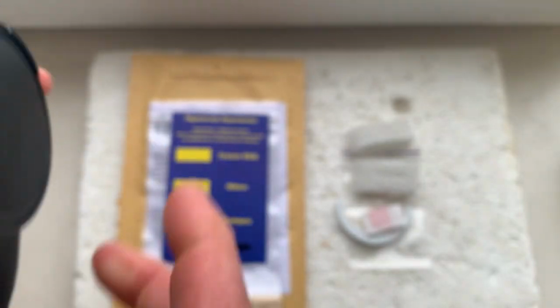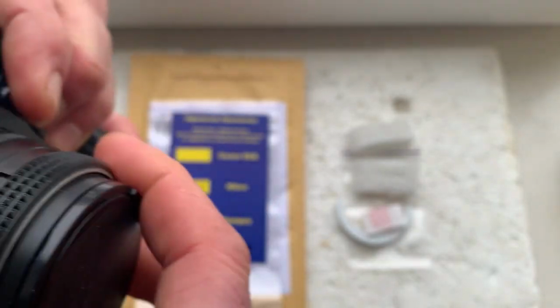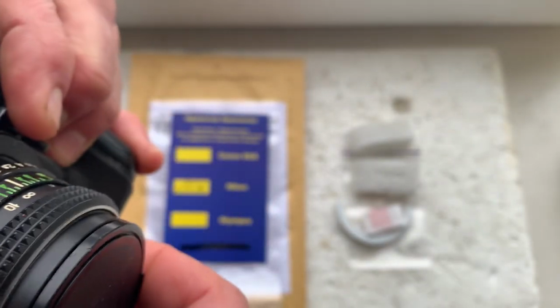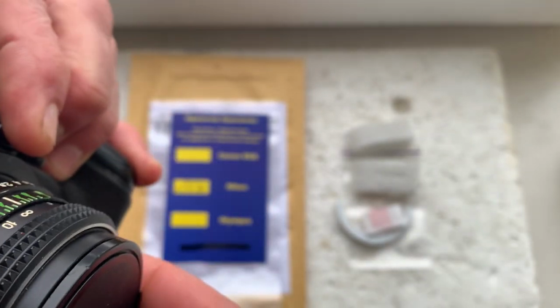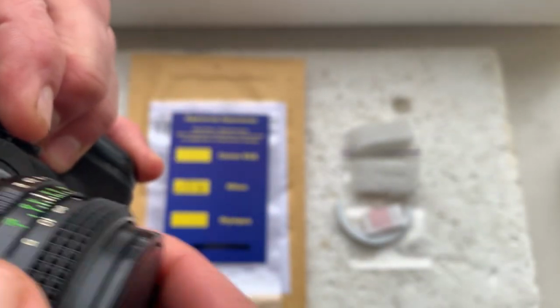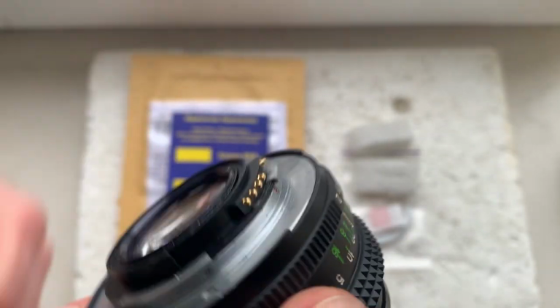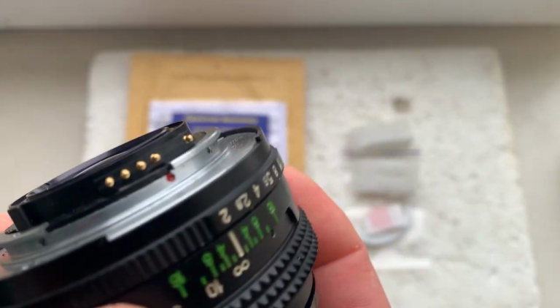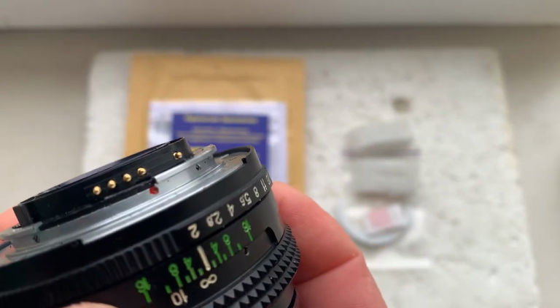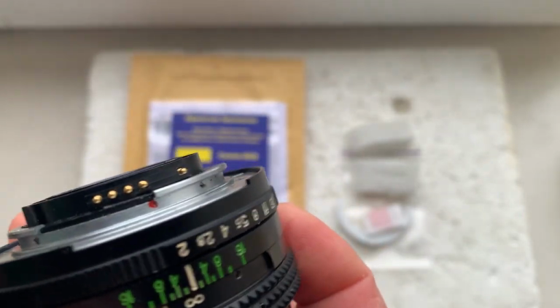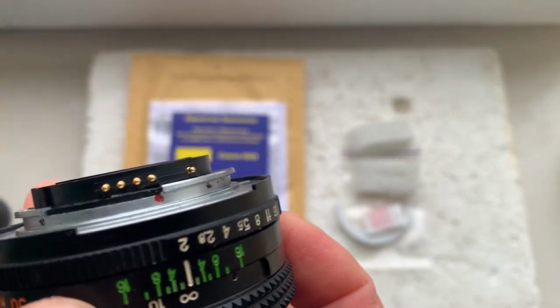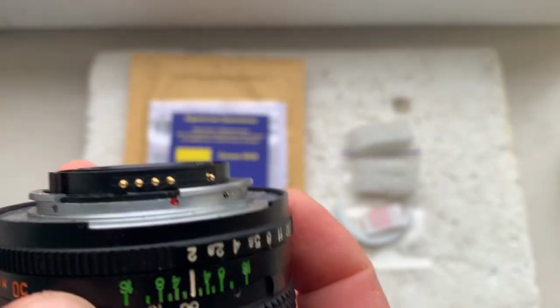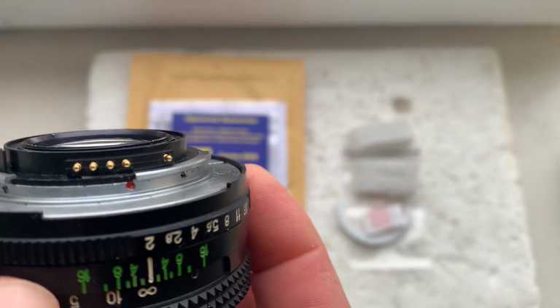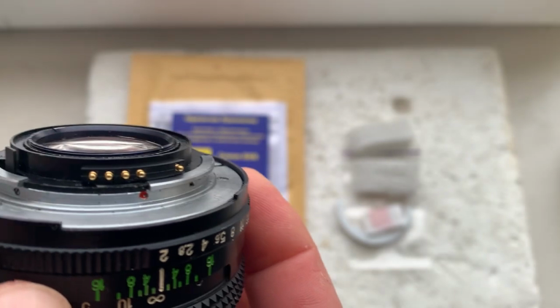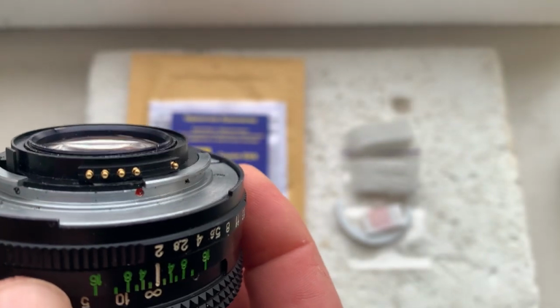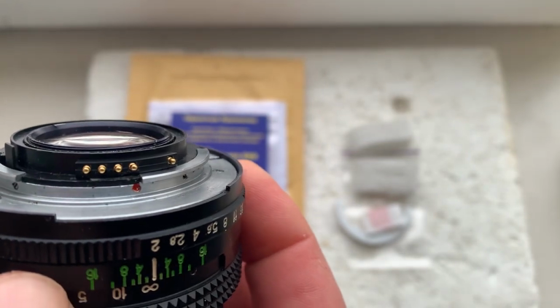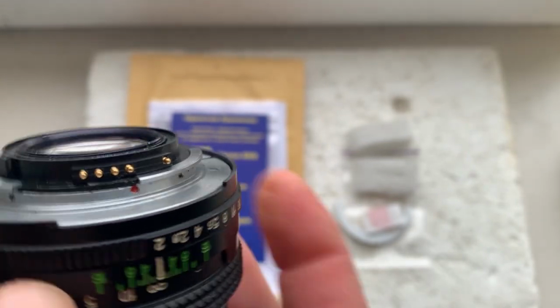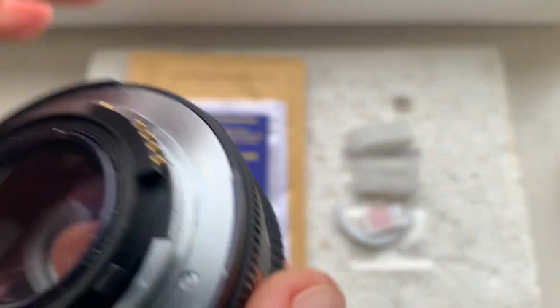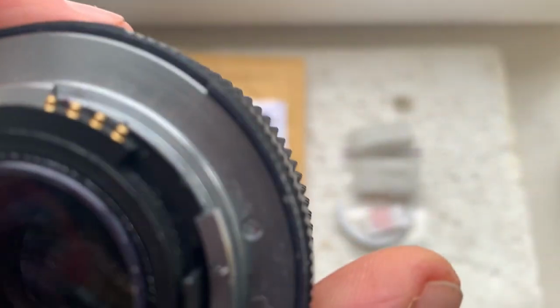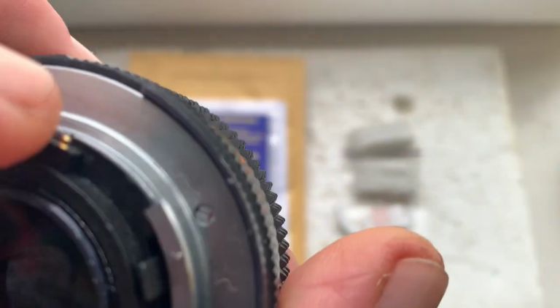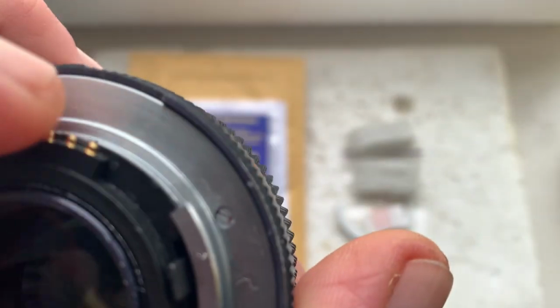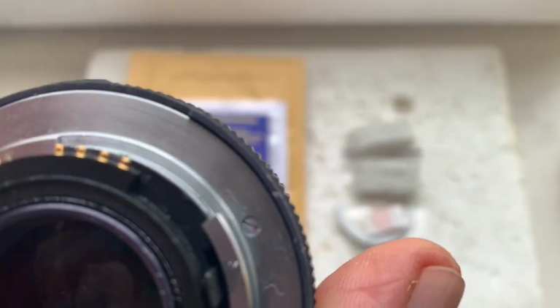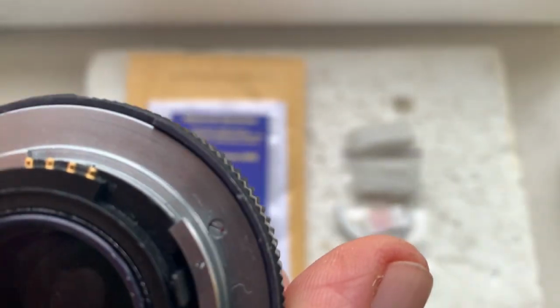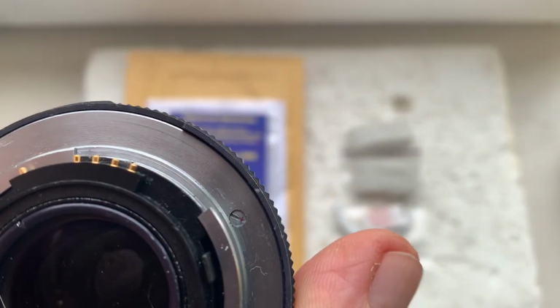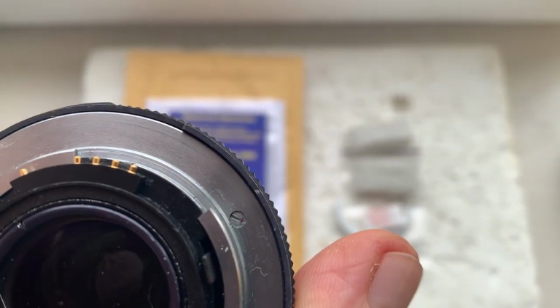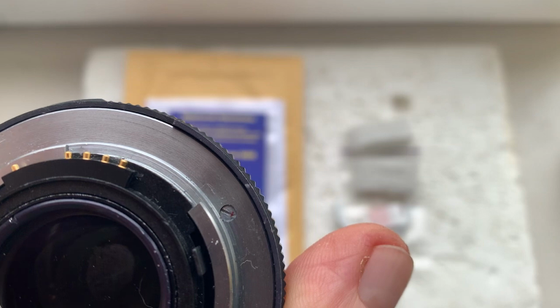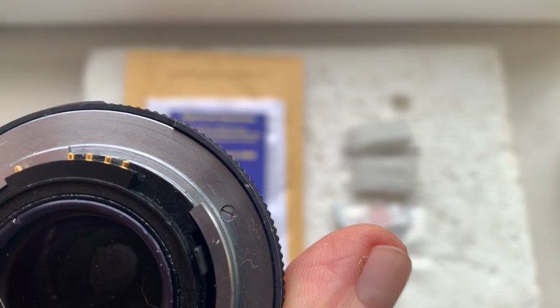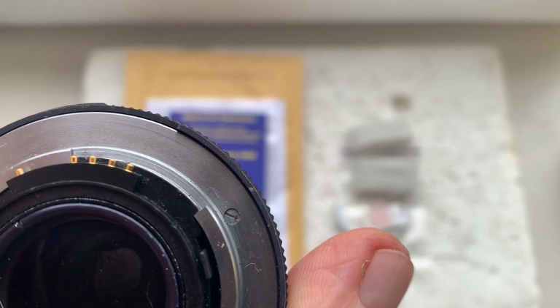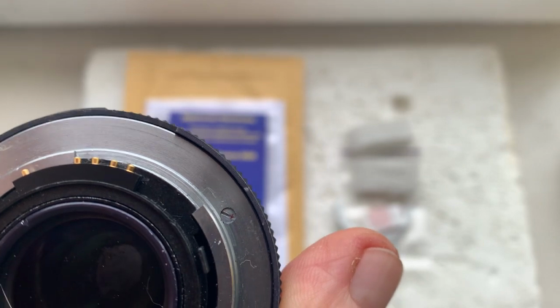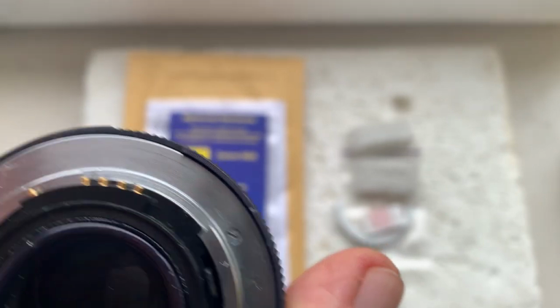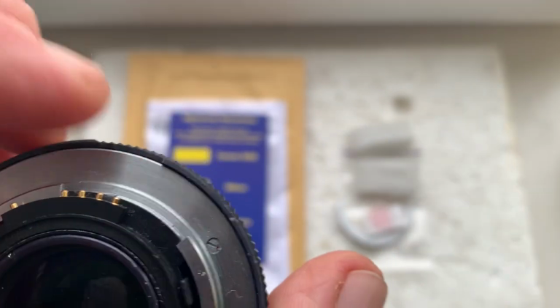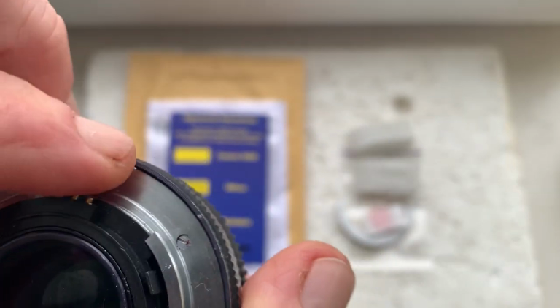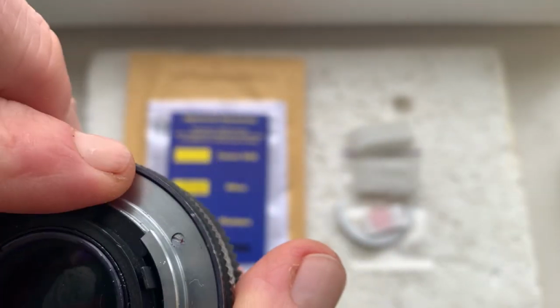Then you reinstall the lens with your chip. Mark the borders of the chip on the bayonet of your camera, then reinstall the chip.